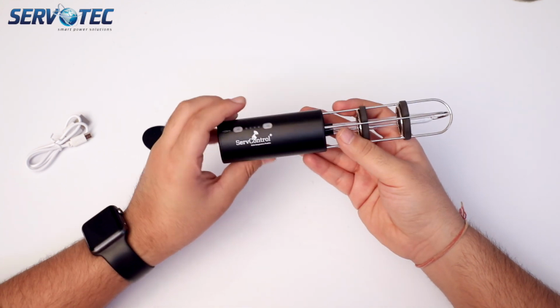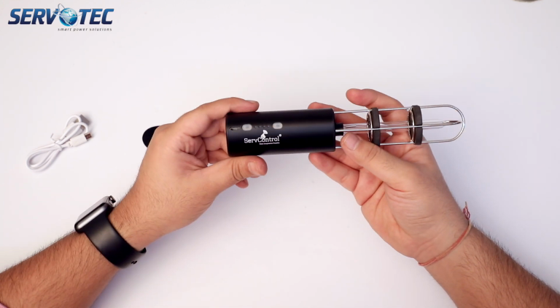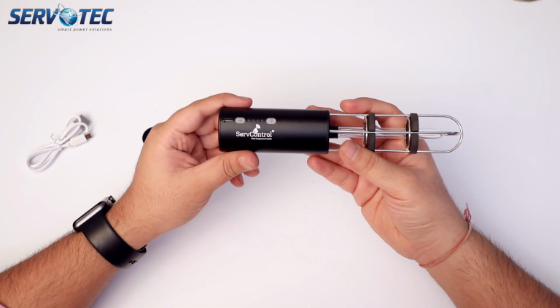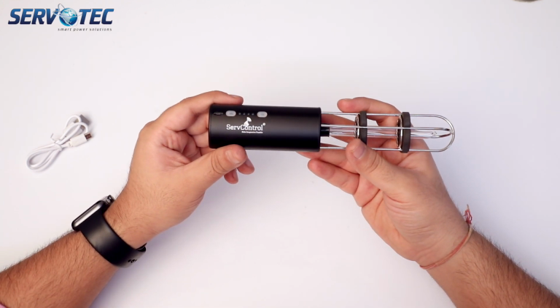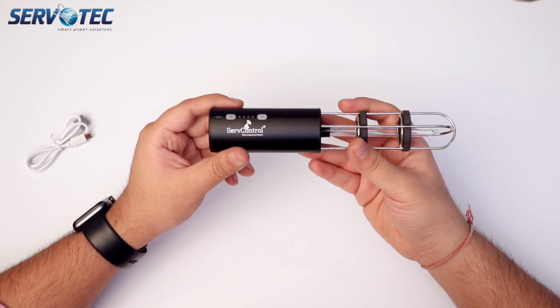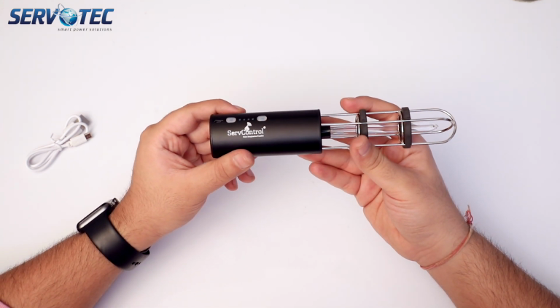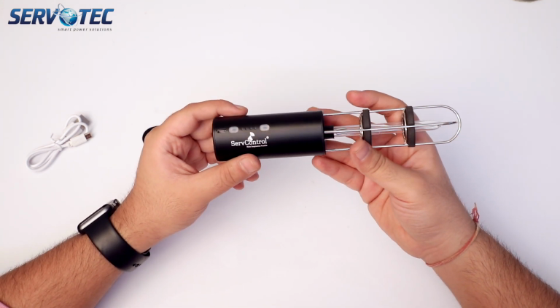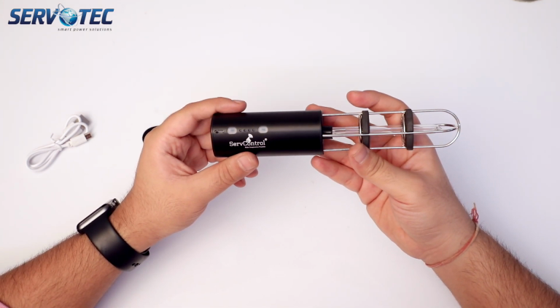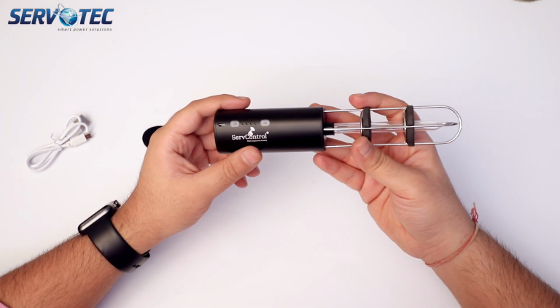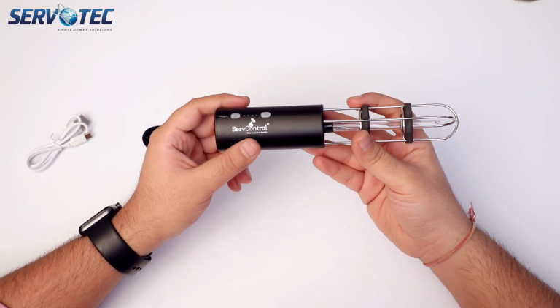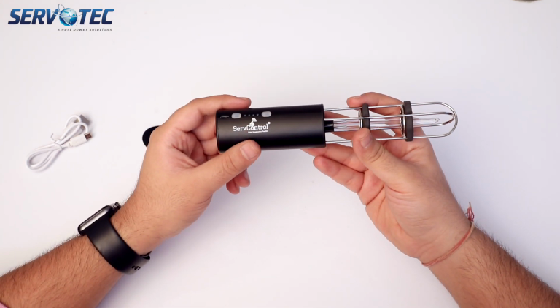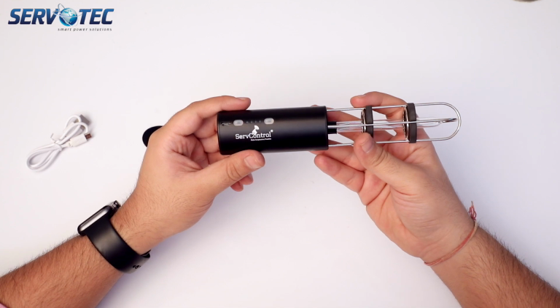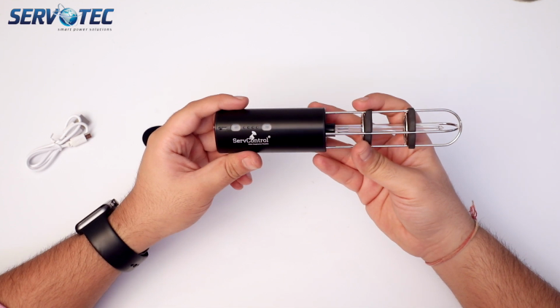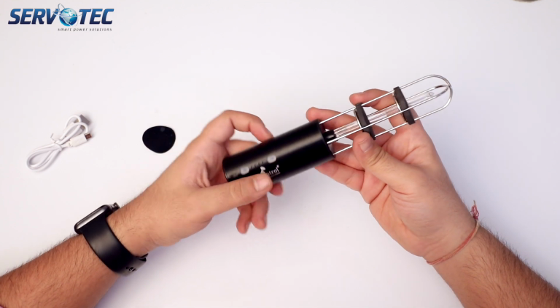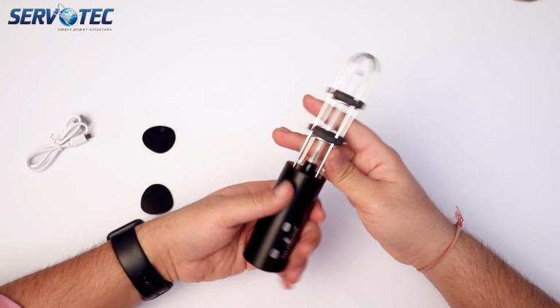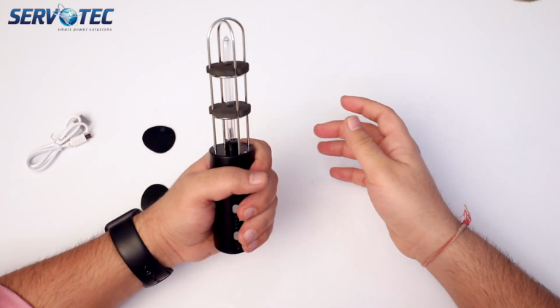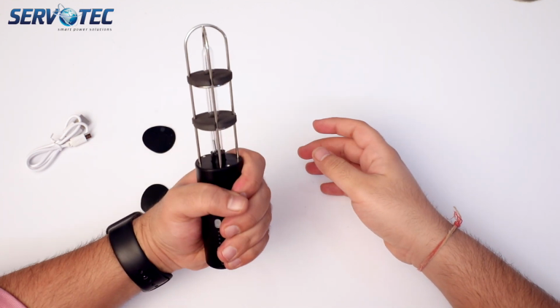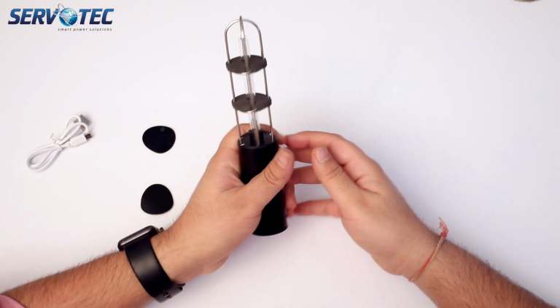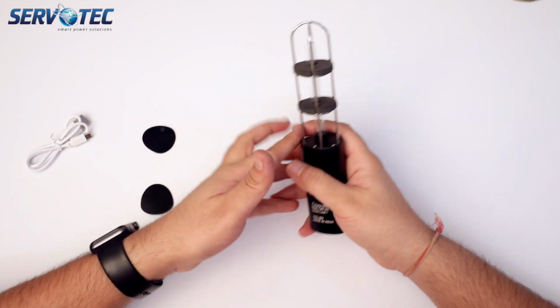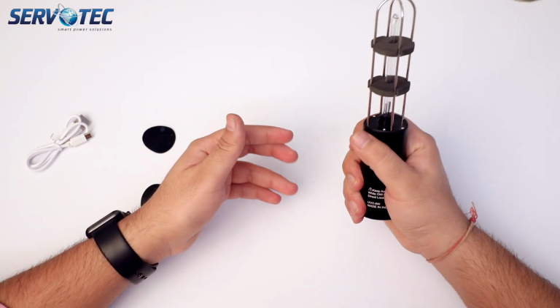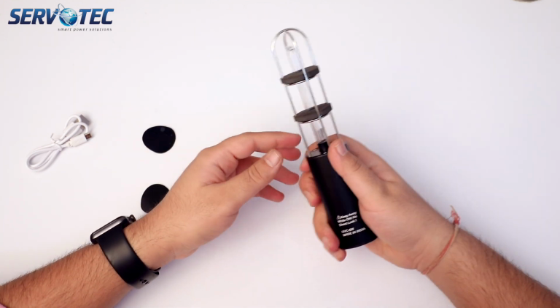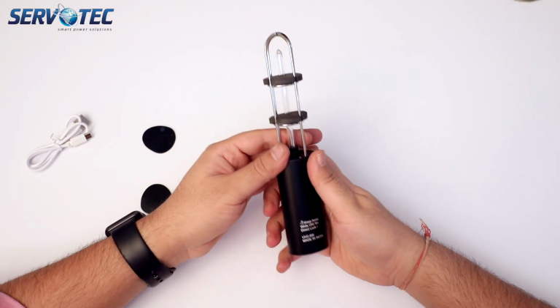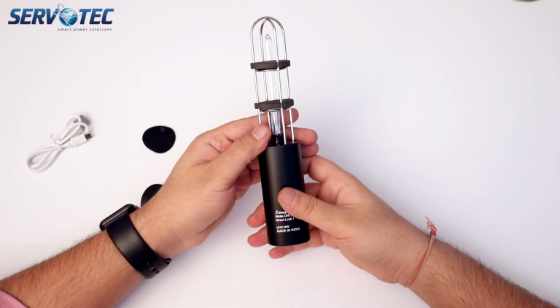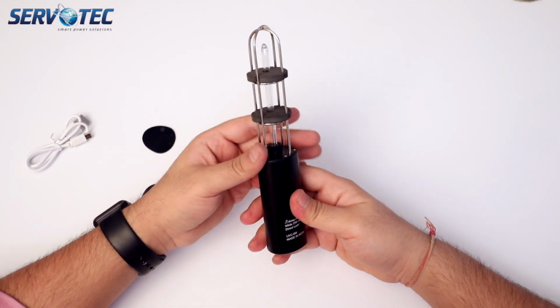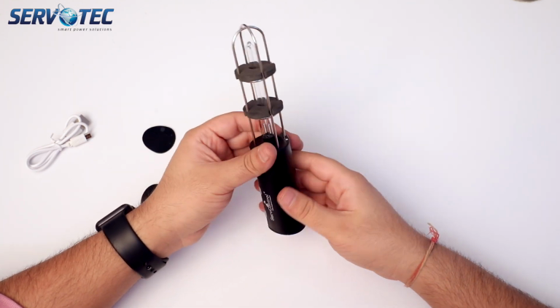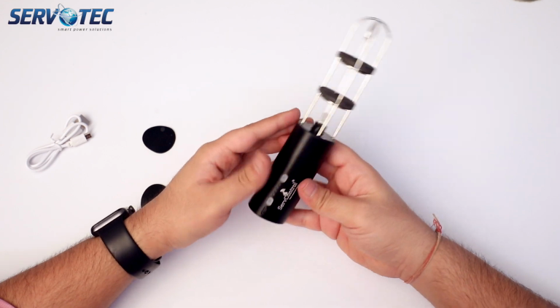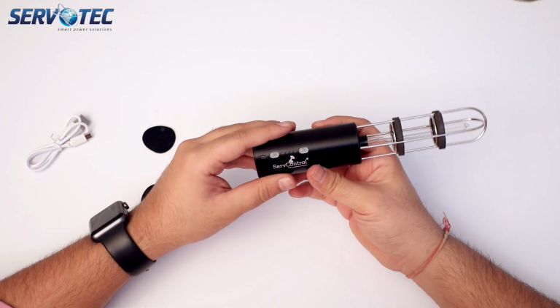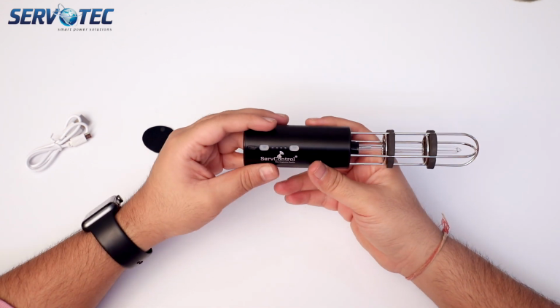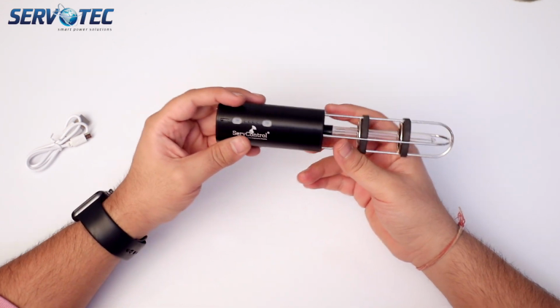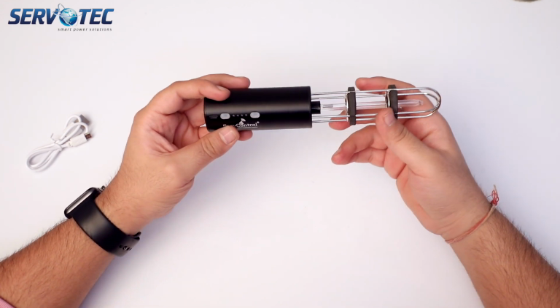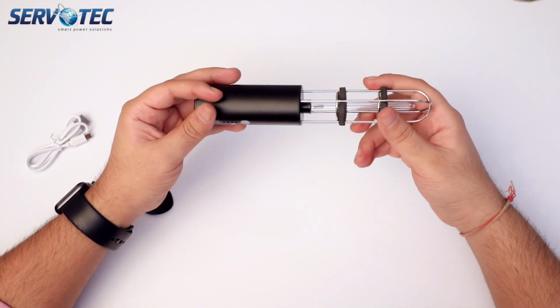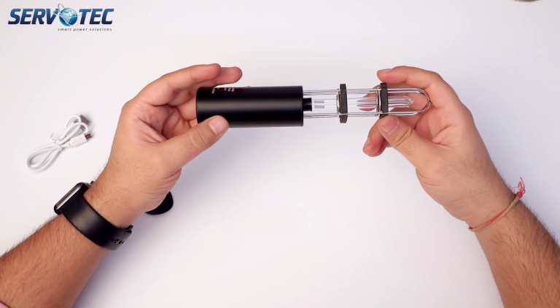You can see the Surf Control logo, which is a brand of Servotech Power System Limited. I really like the build quality of this product — it is very sturdy and suitable if you are traveling with it.